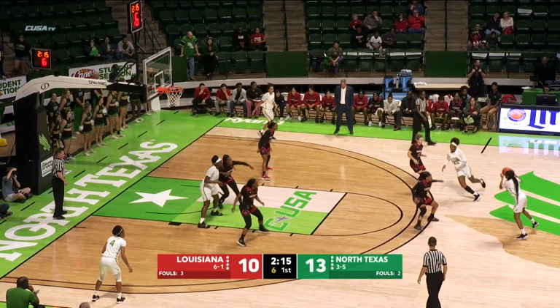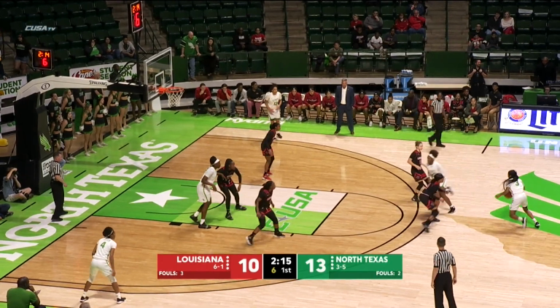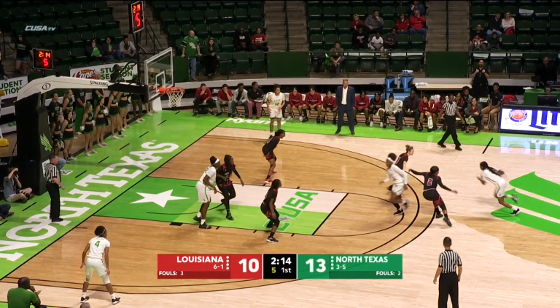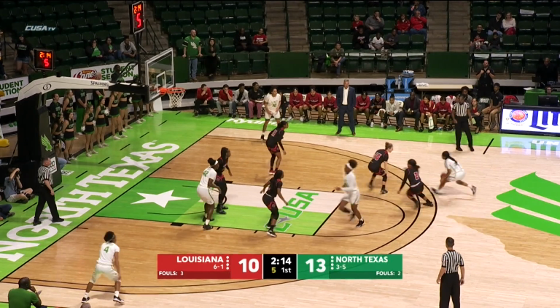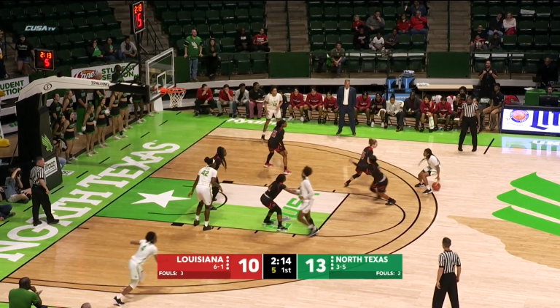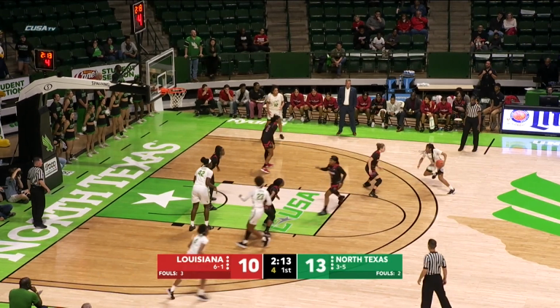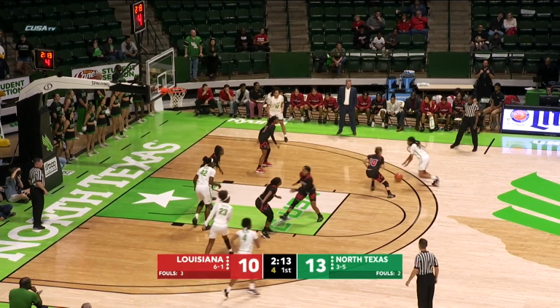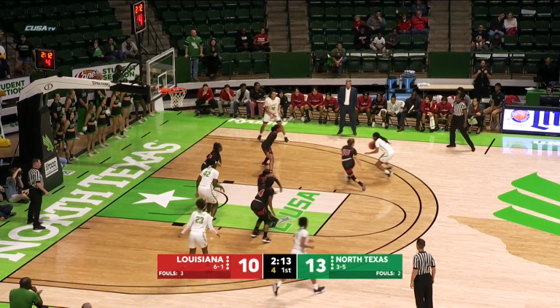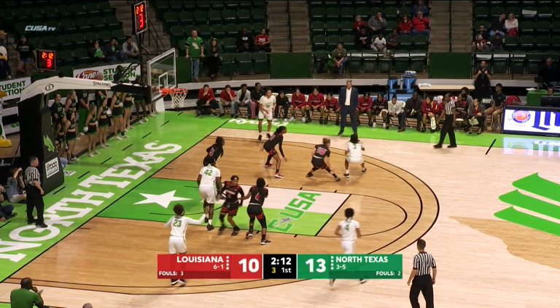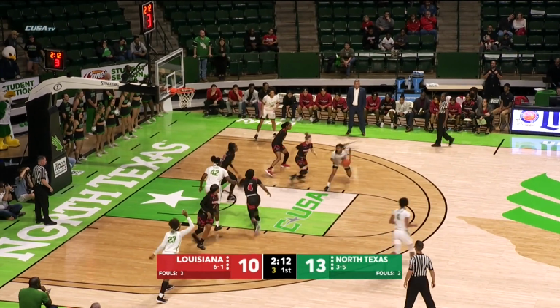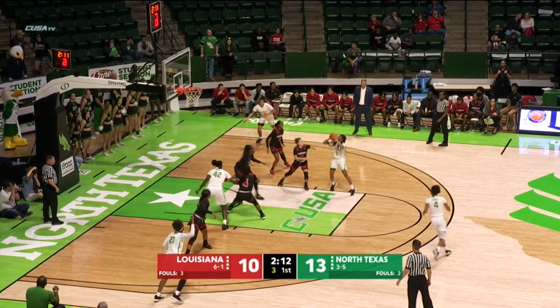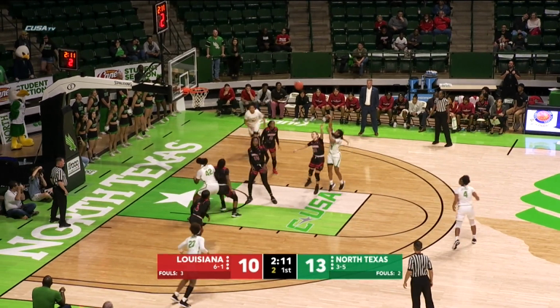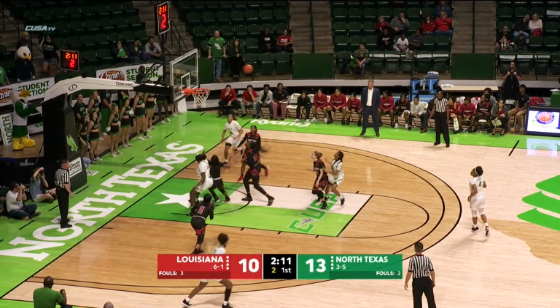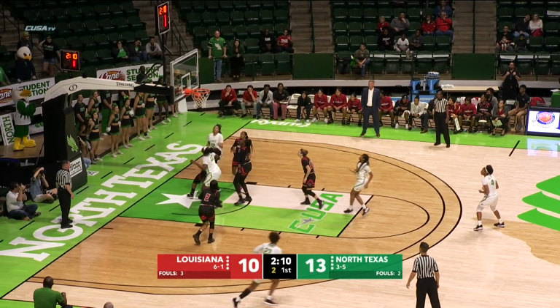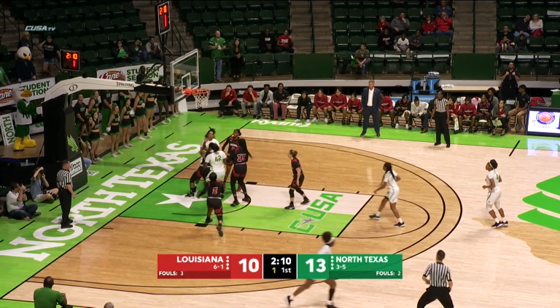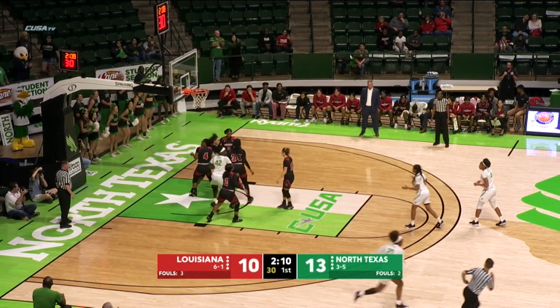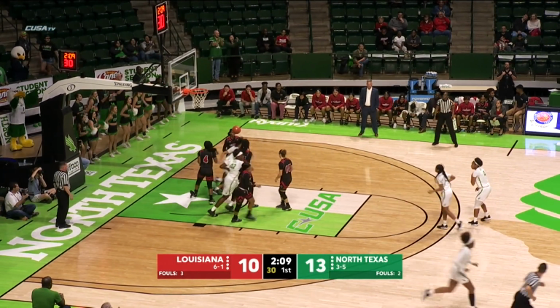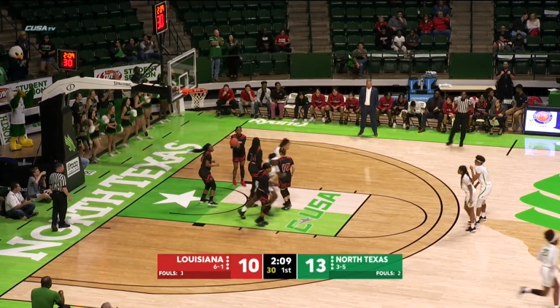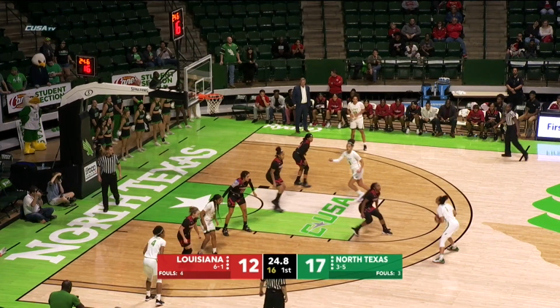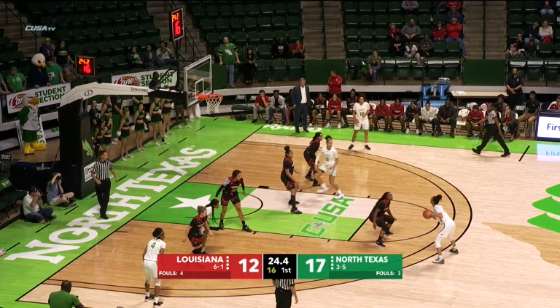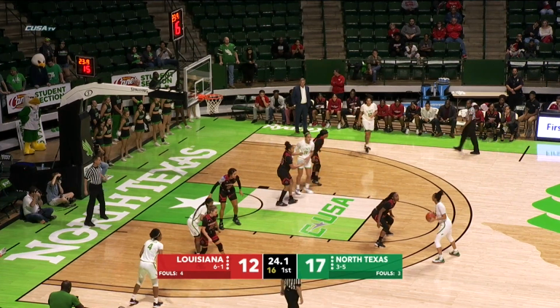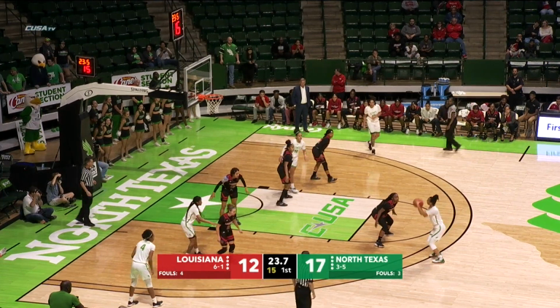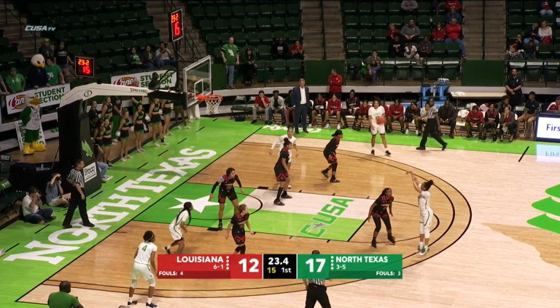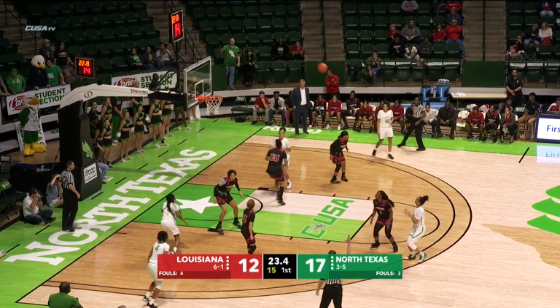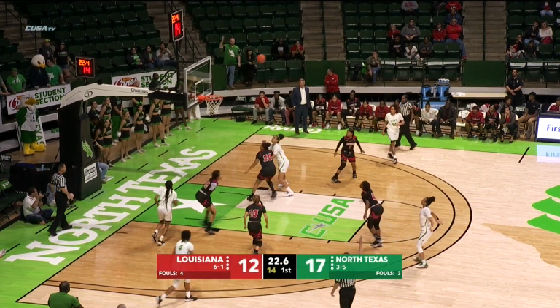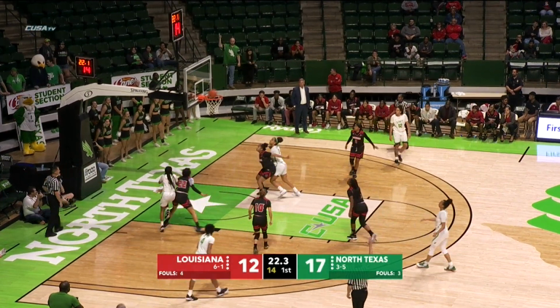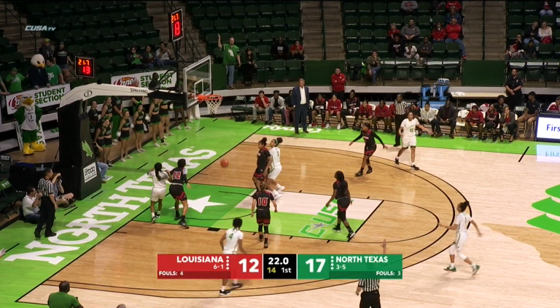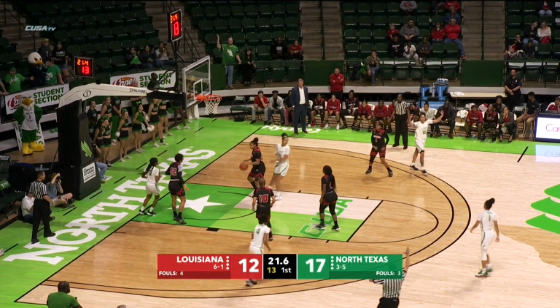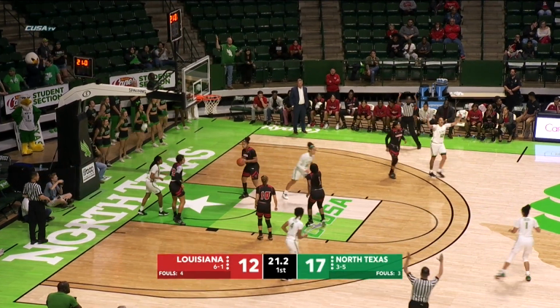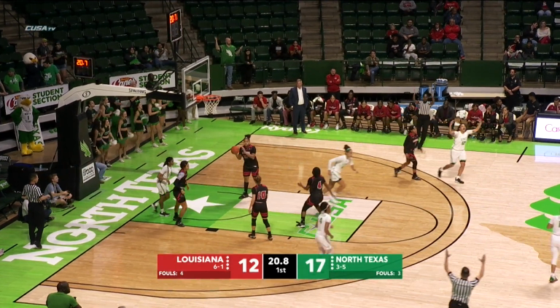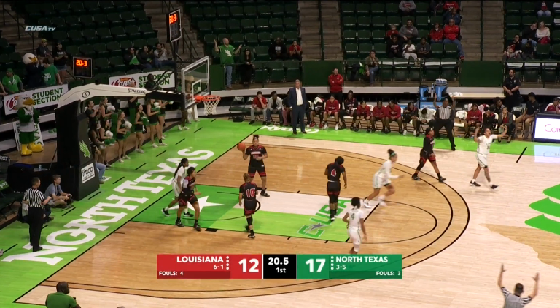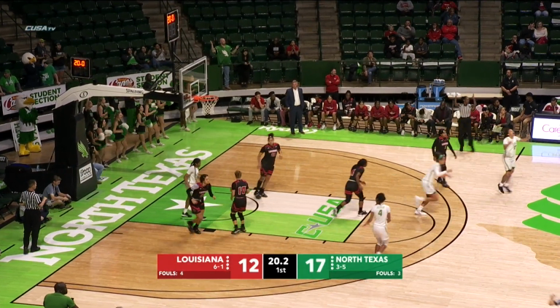Thompson goes up top to Boyd. Naya Boyd driving right with a nice spin move left — Naya Boyd's jumper is up and good. Goes to Jackson up top to Callie Owens, and Owens puts up a three-pointer. It's good. Callie Owens.